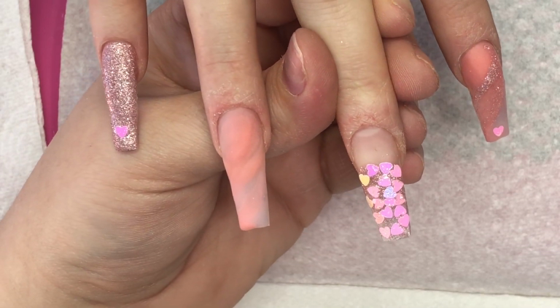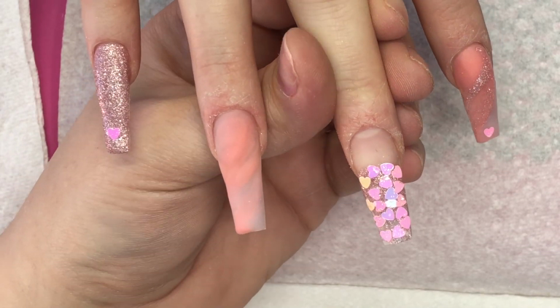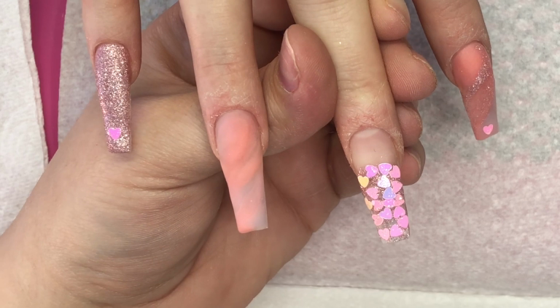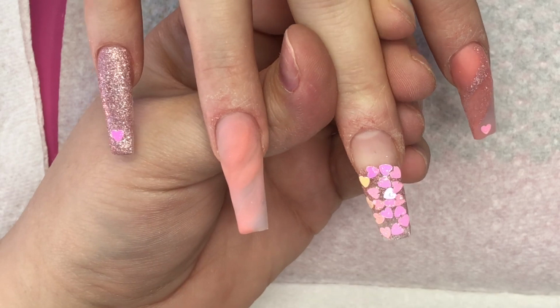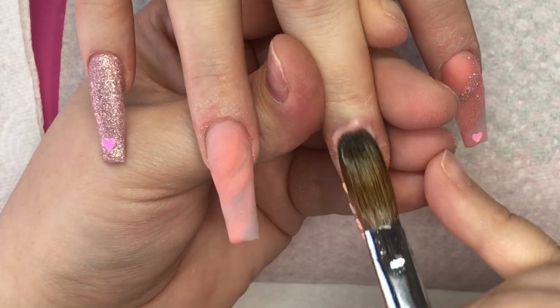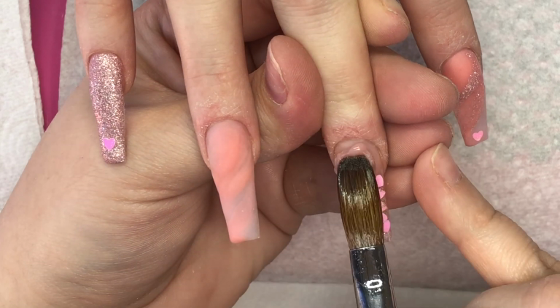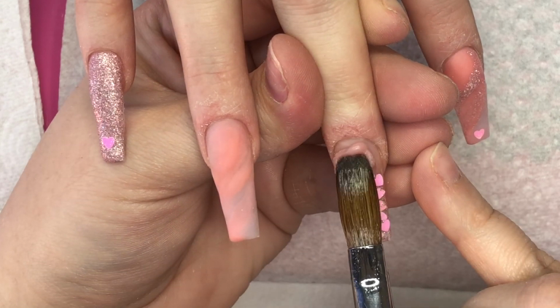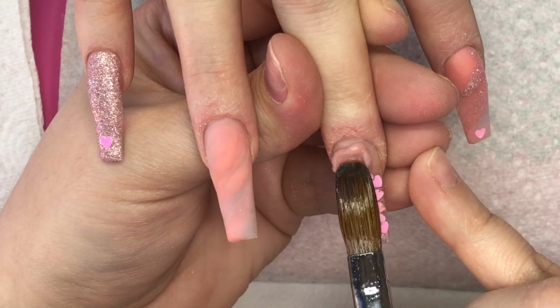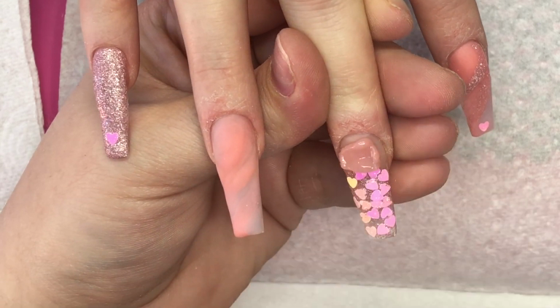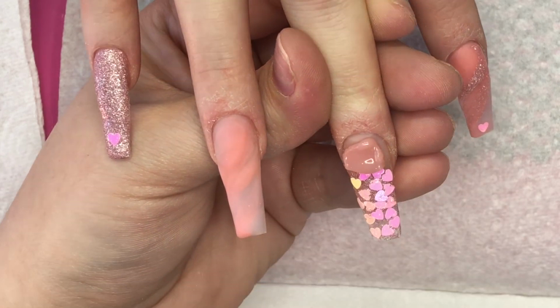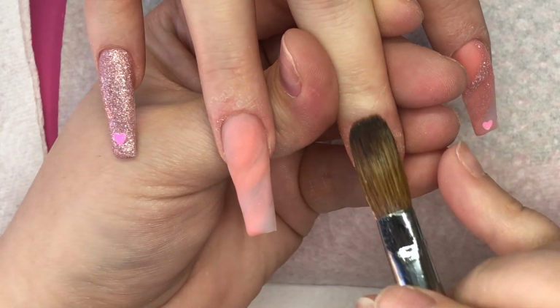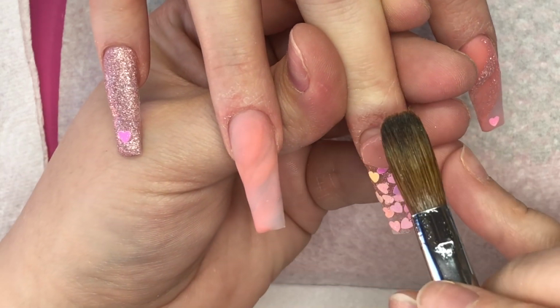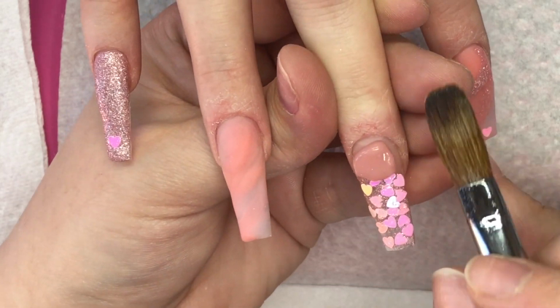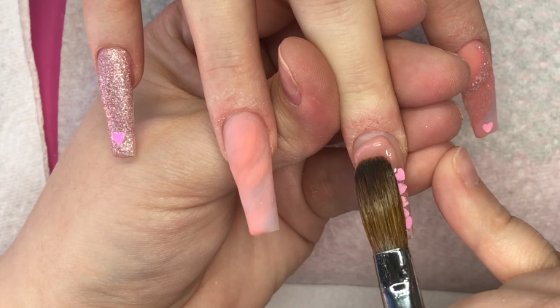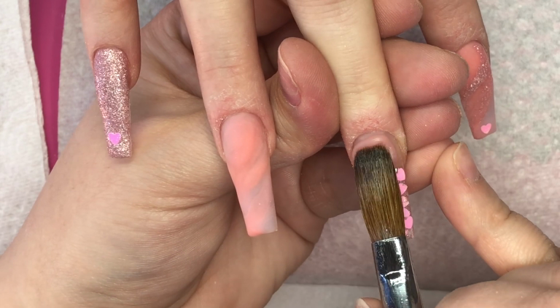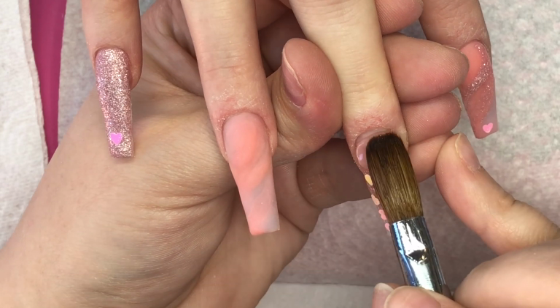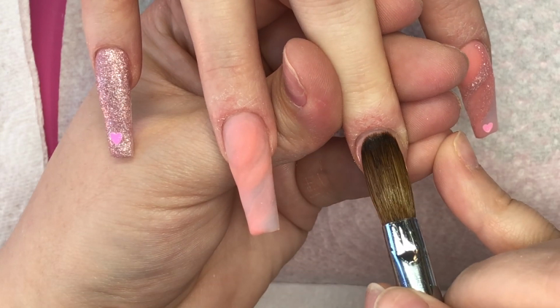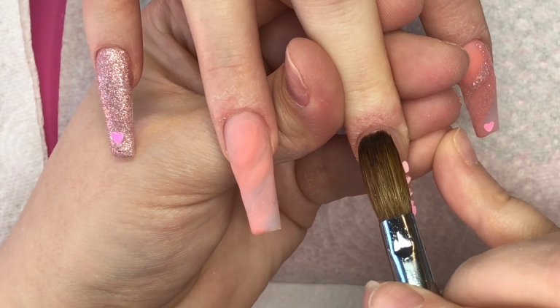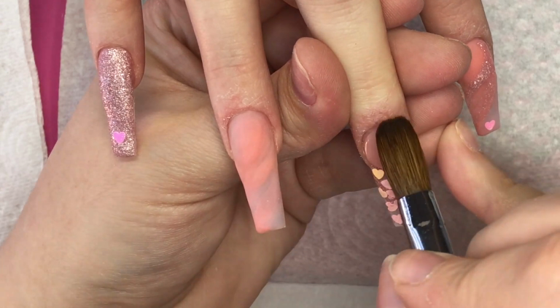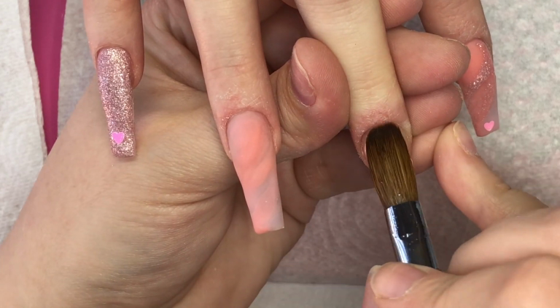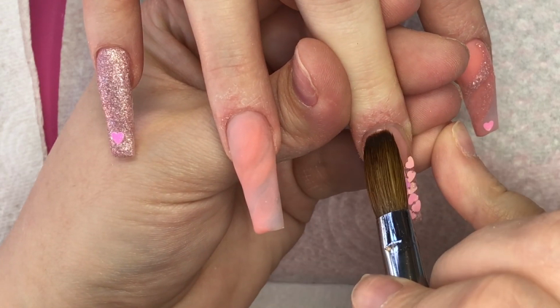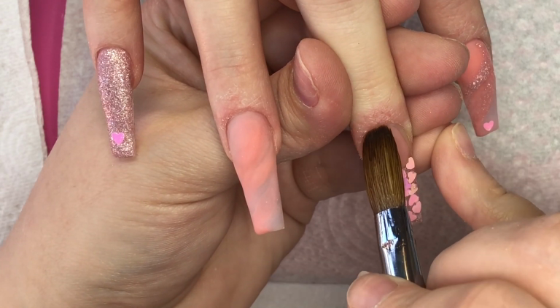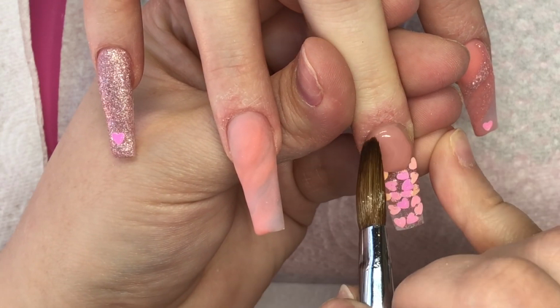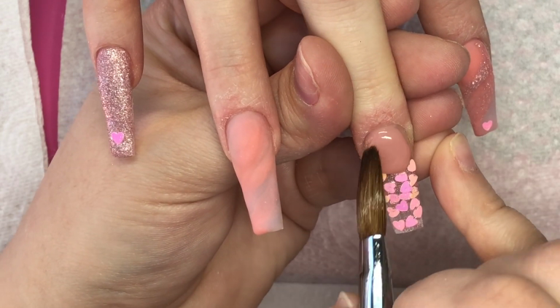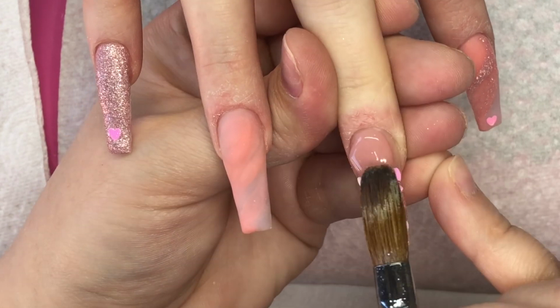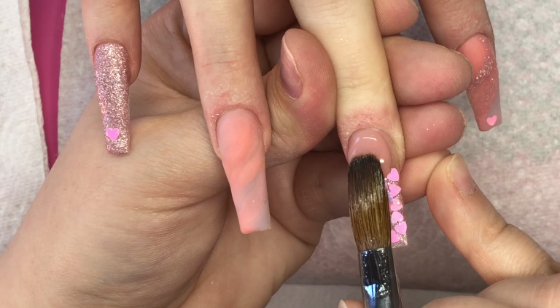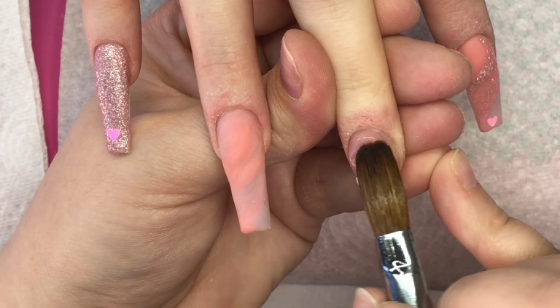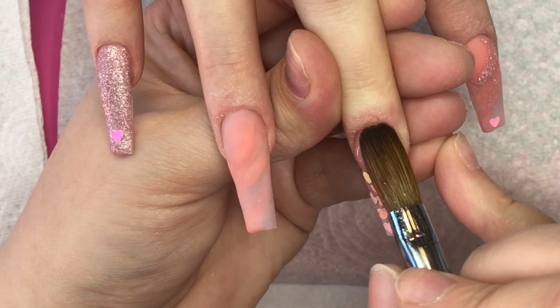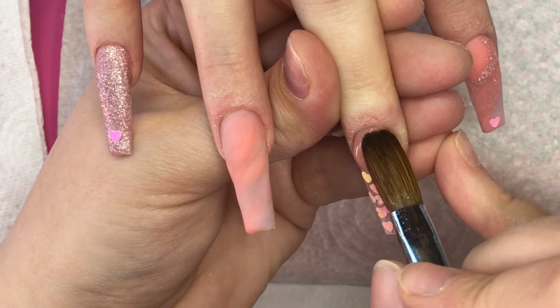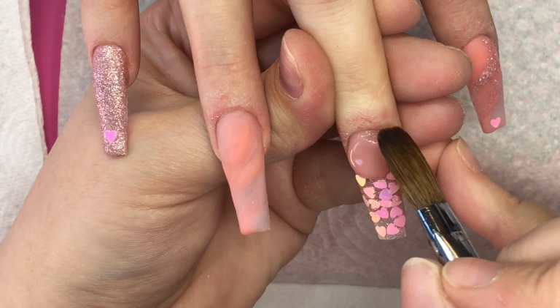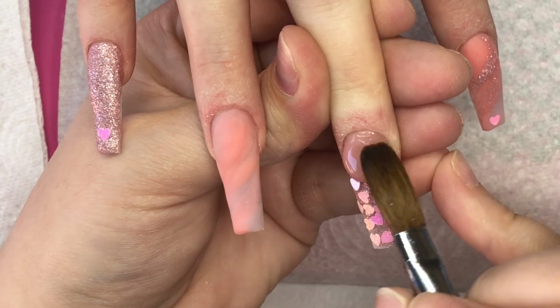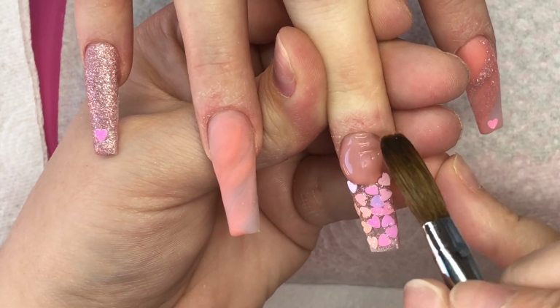So now I'm just going to do an ombre with Obsession, placing that at the cuticle, tucking it in nice and neatly, using the tip of my brush as my barrier and then just gently blending it down onto those hearts.